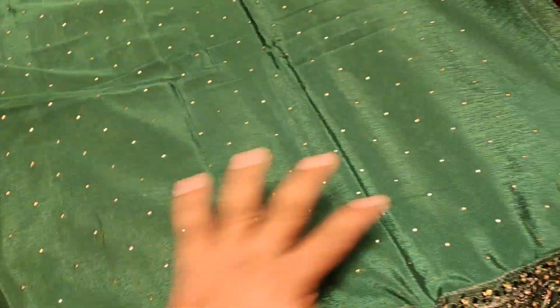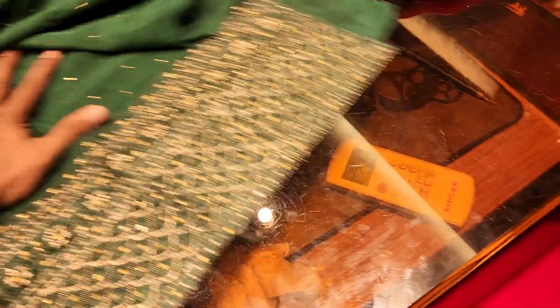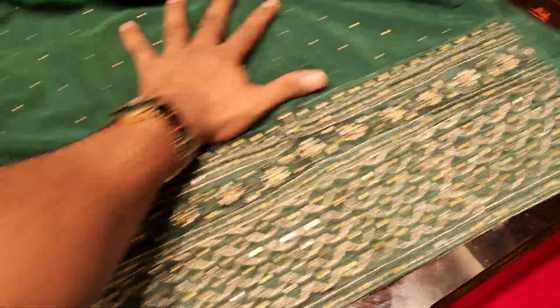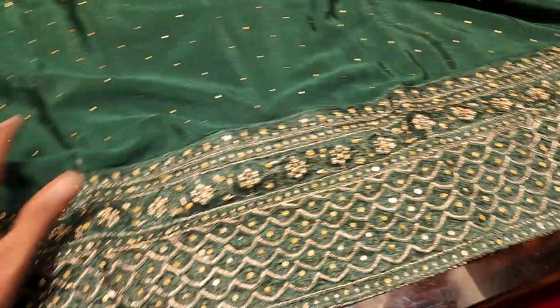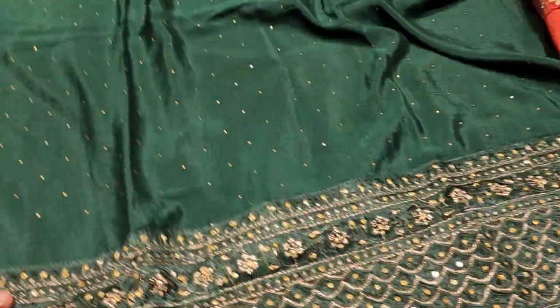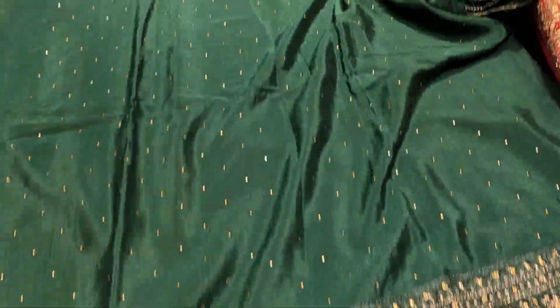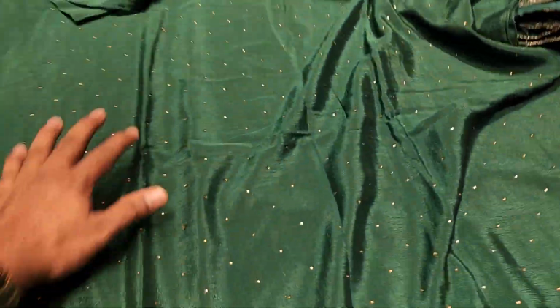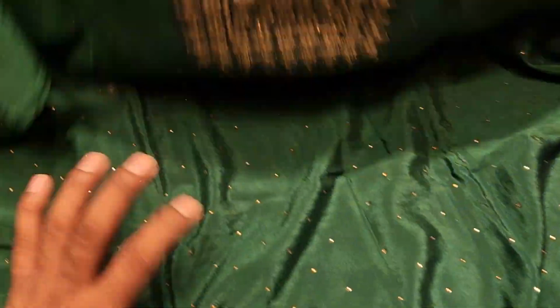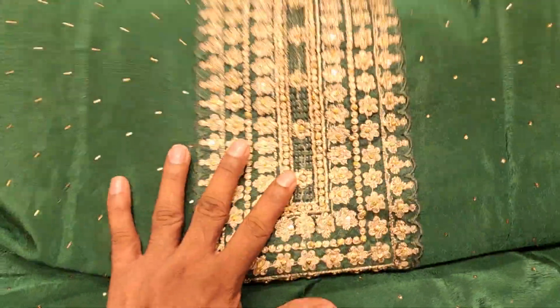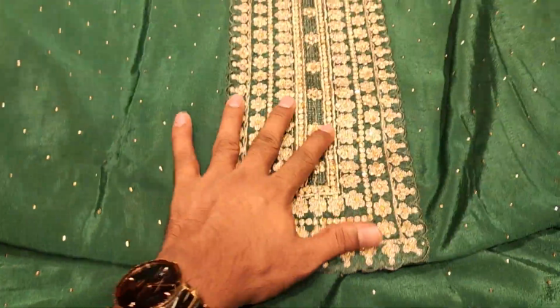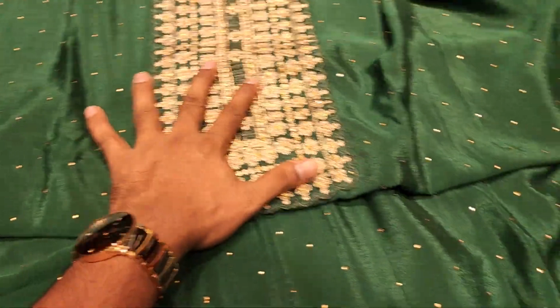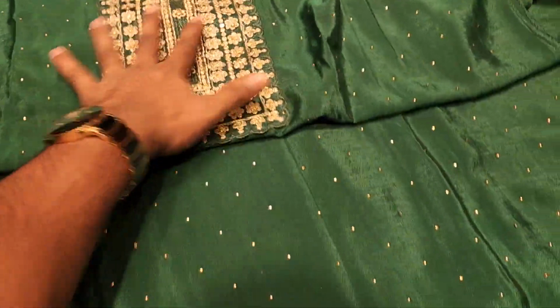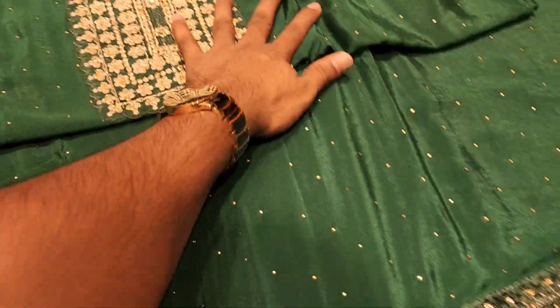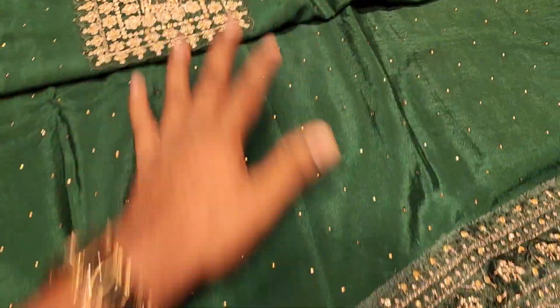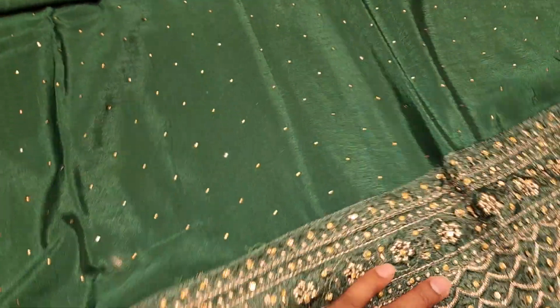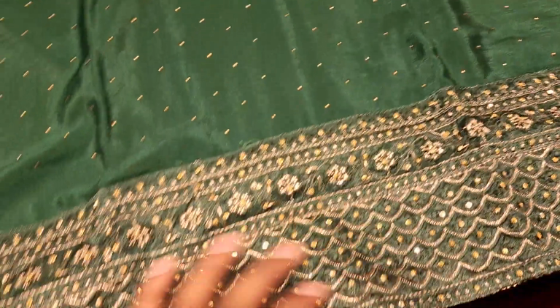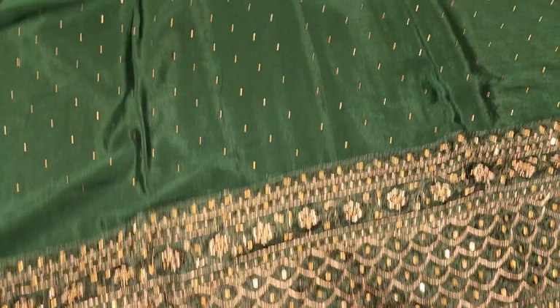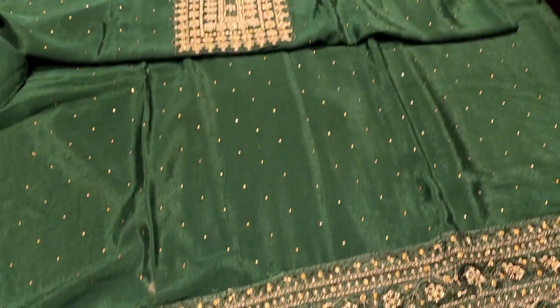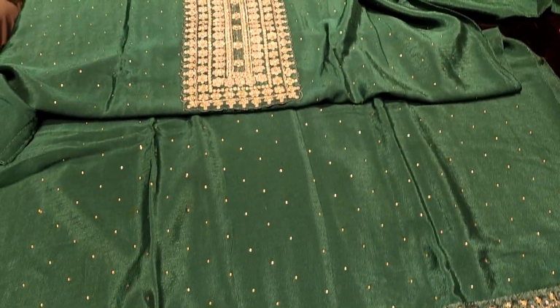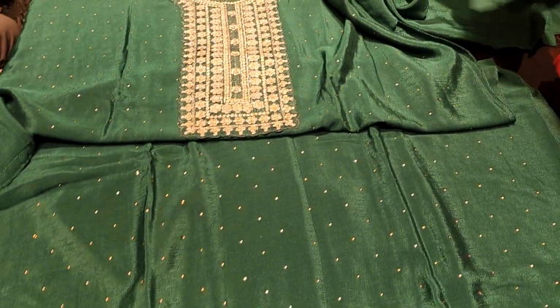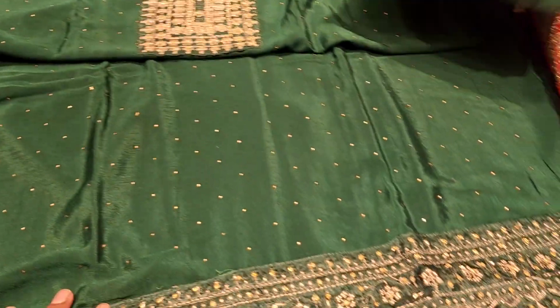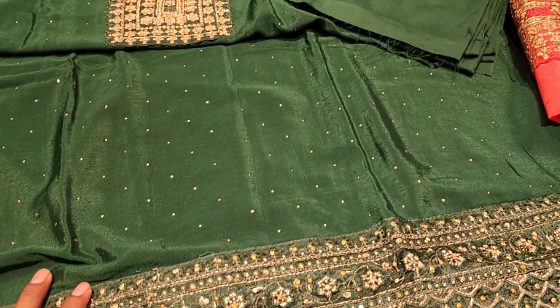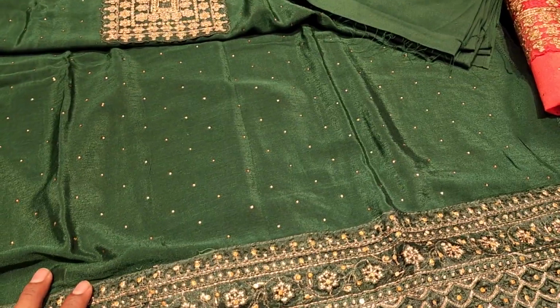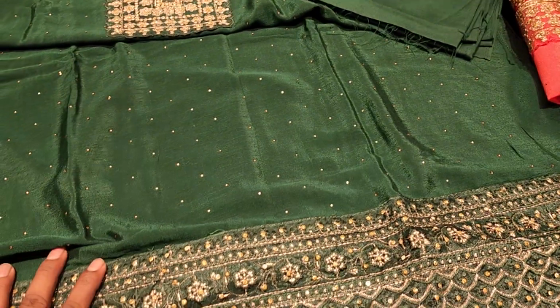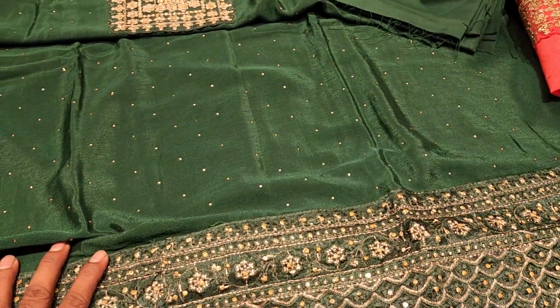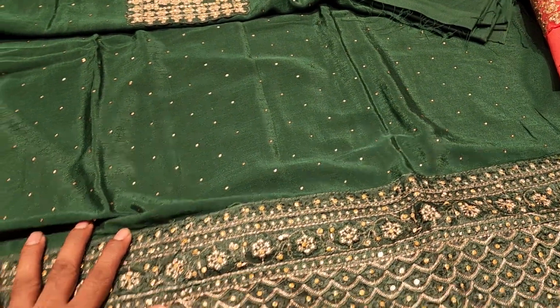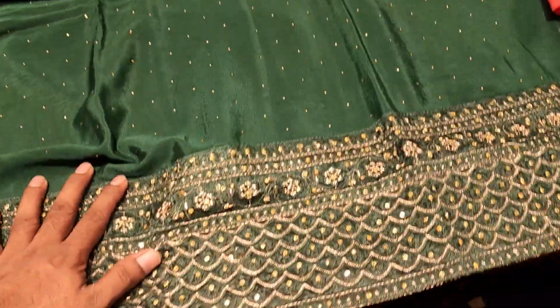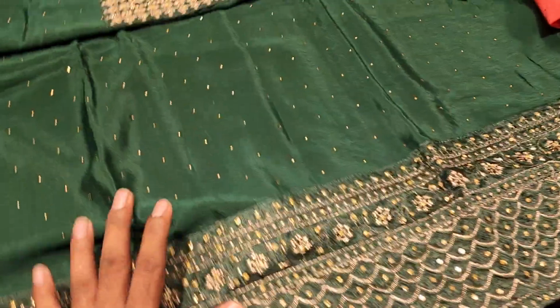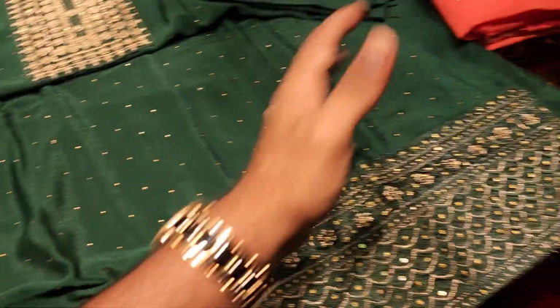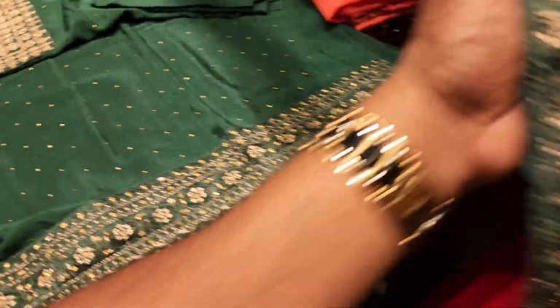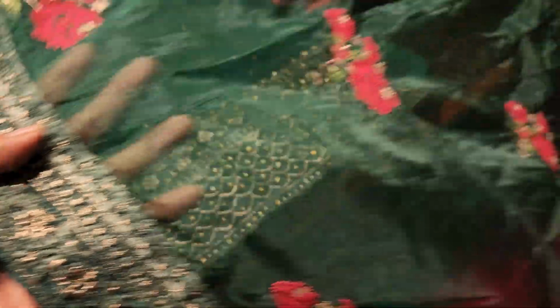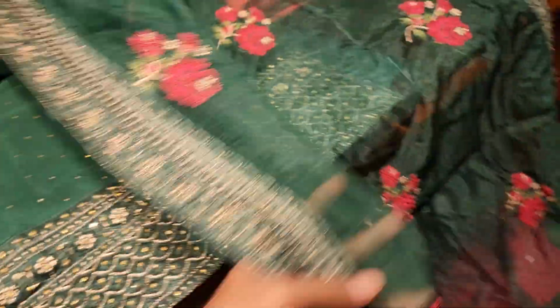This is four pieces. This is how beautiful it is. This is the boutique dress. This is a 3-piece collection. This is a 2-piece collection.